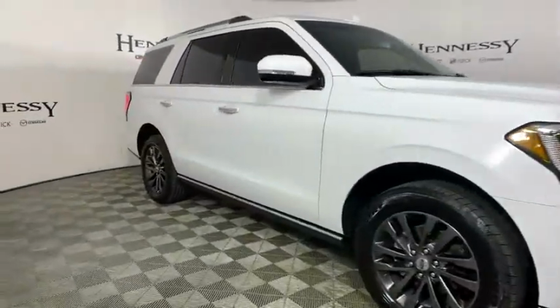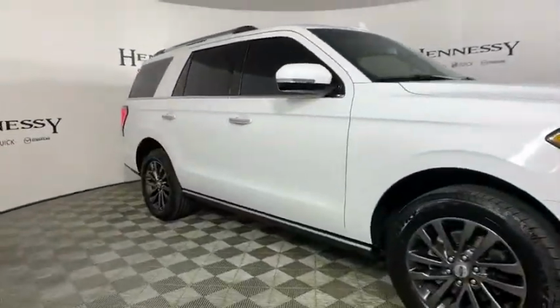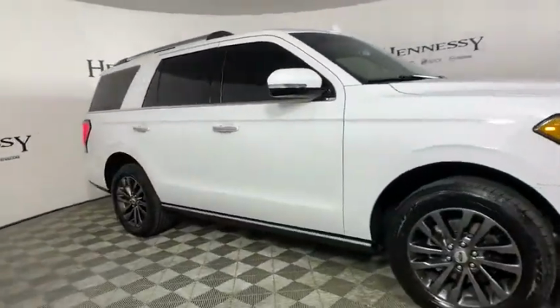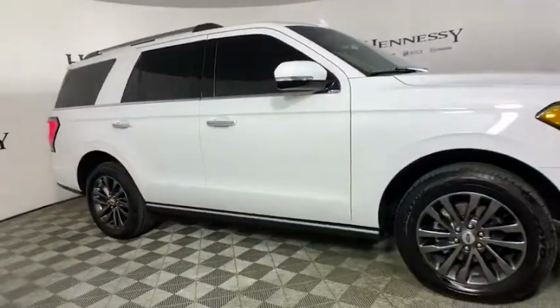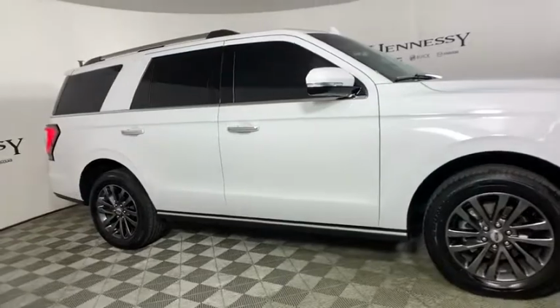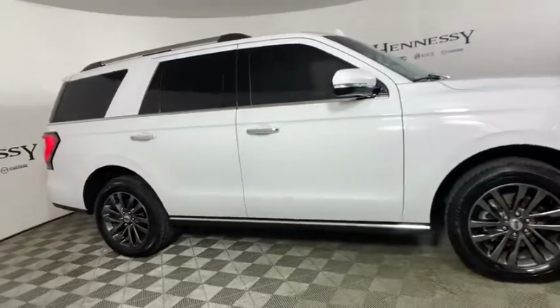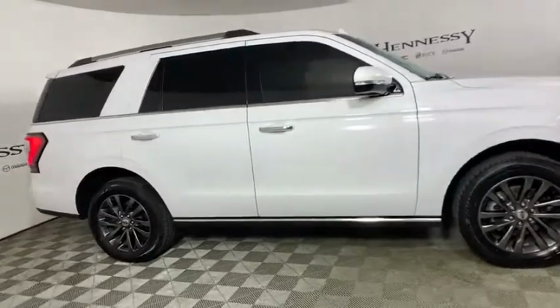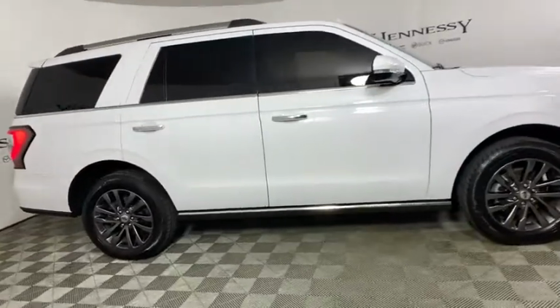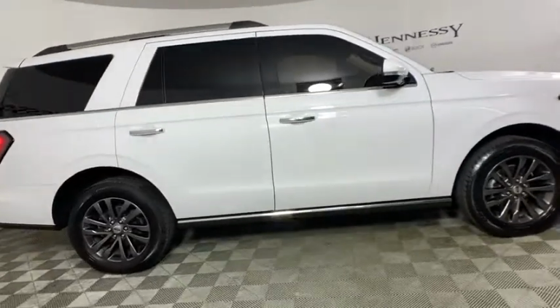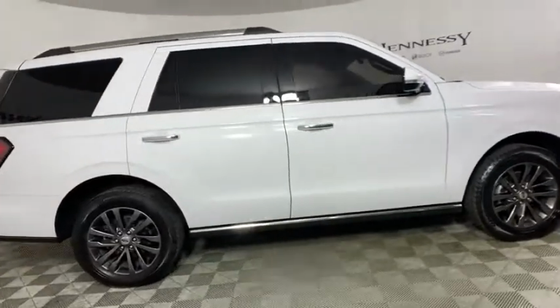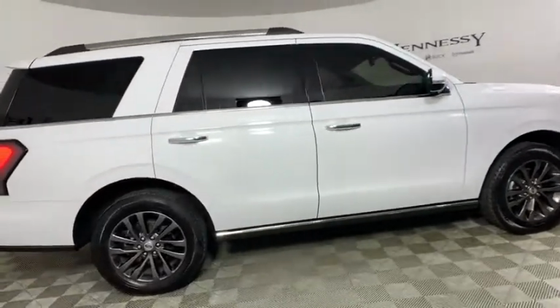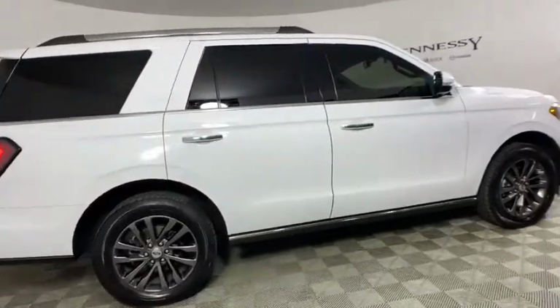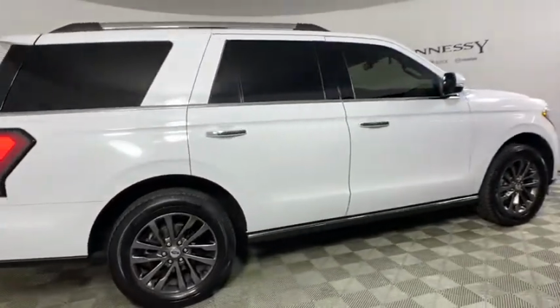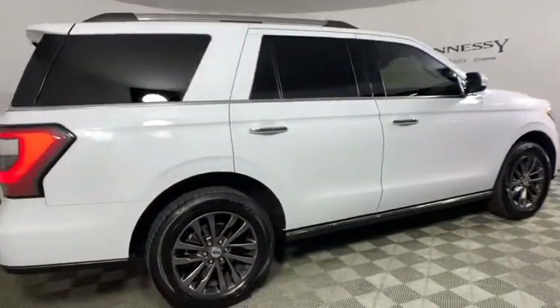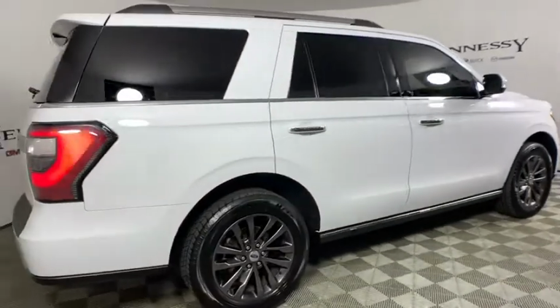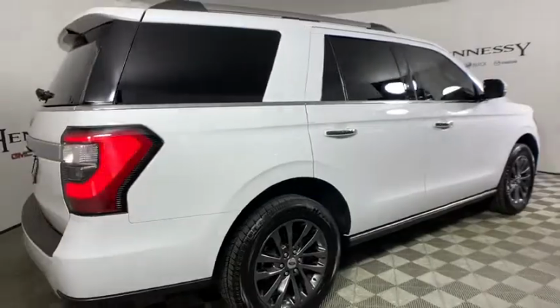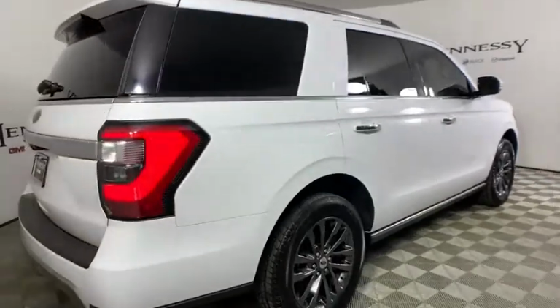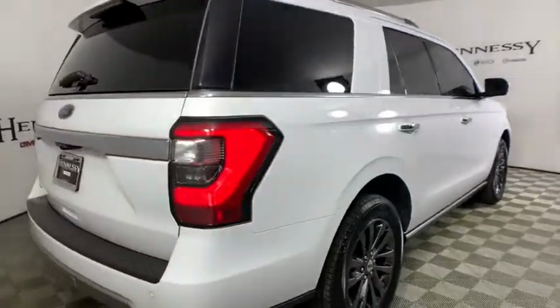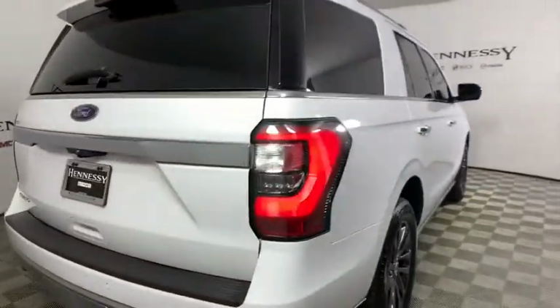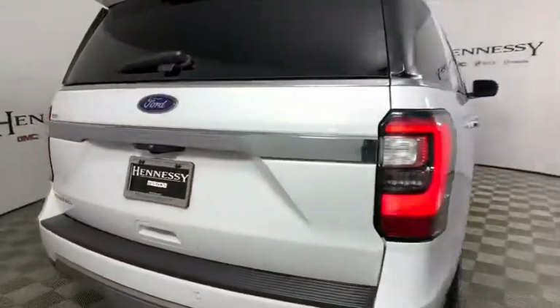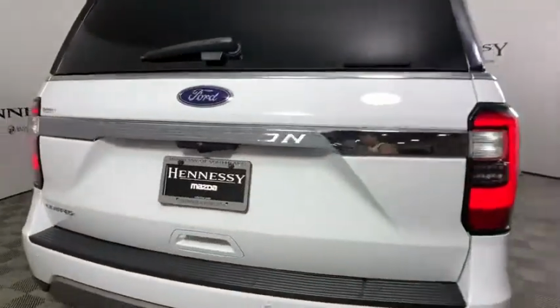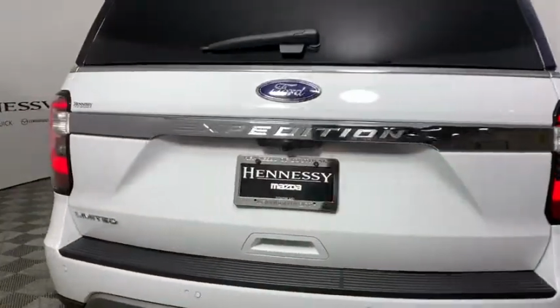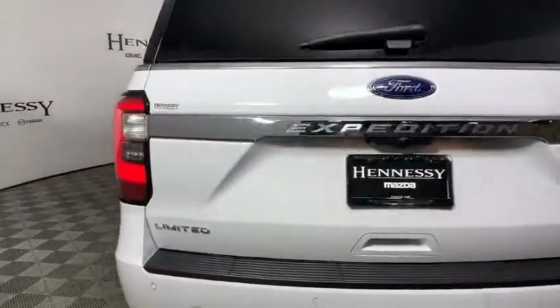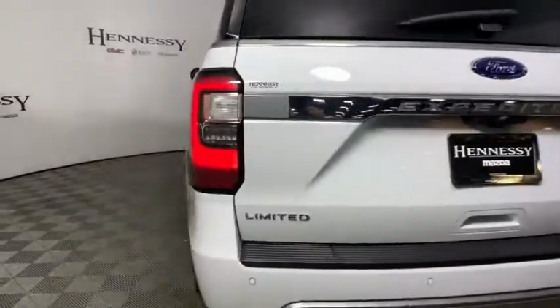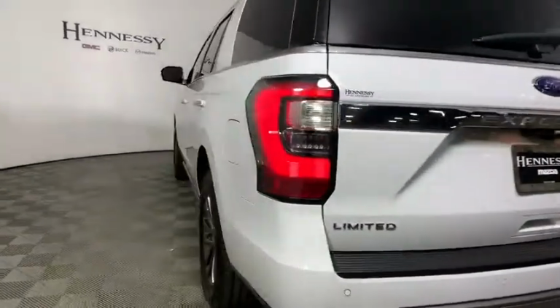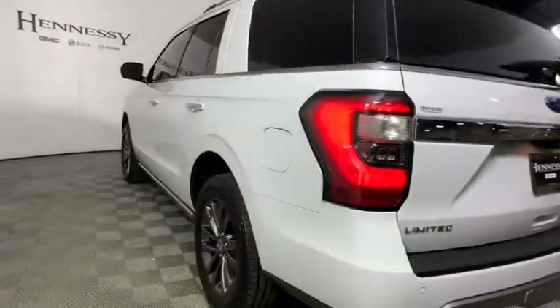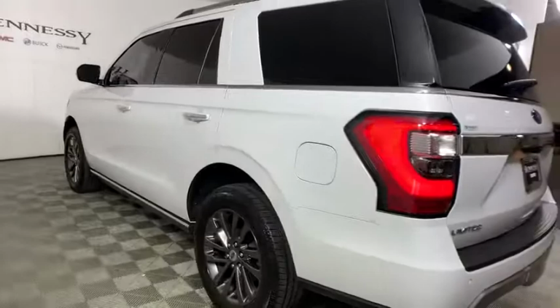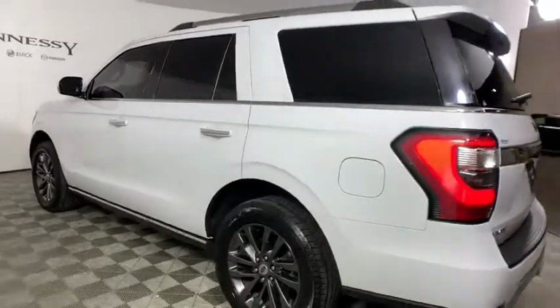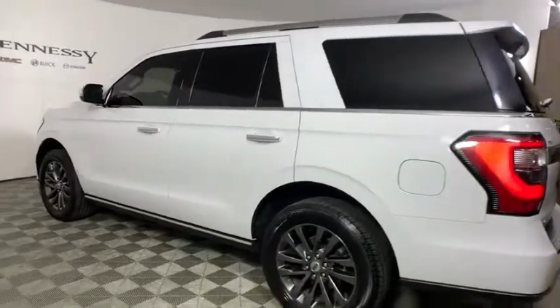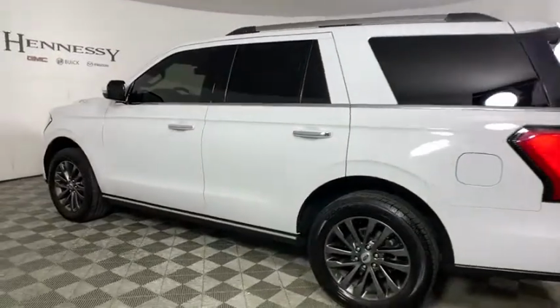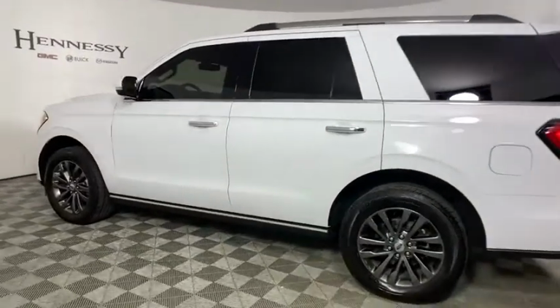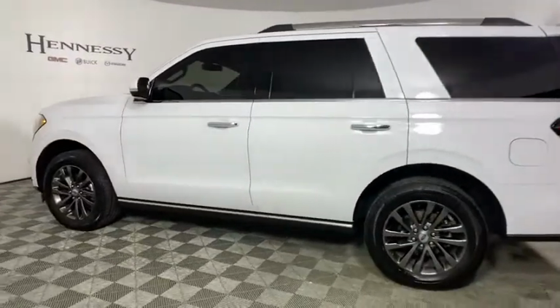This vehicle has less than 15,000 miles. Here are some of this vehicle's great options: power liftgate, traction control, power passenger seat, dual airbags, leather-wrapped steering wheel, one owner, power steering, four-wheel disc brakes.